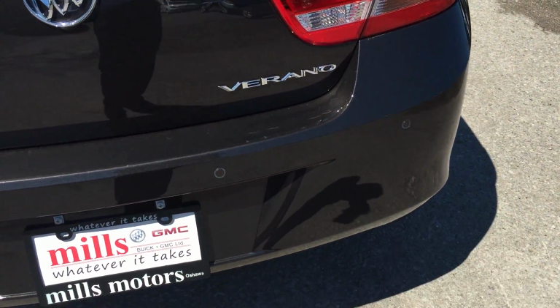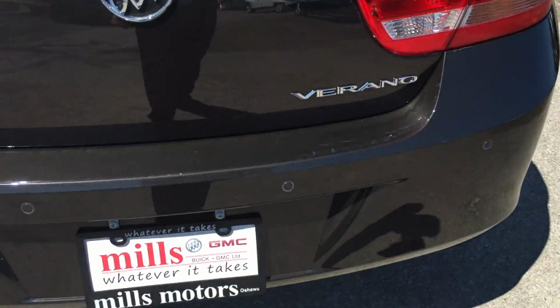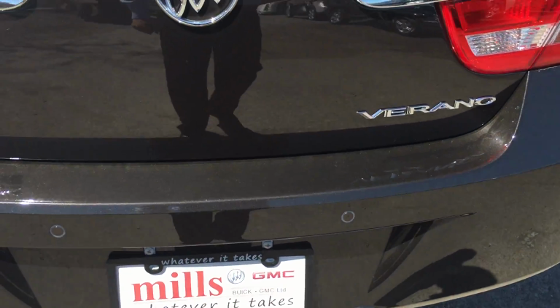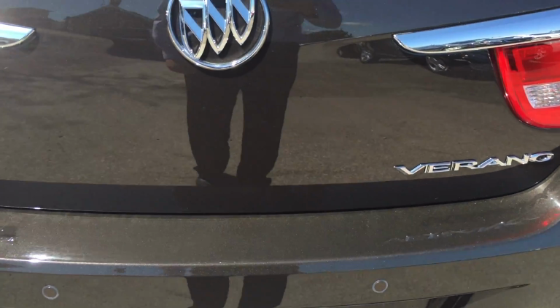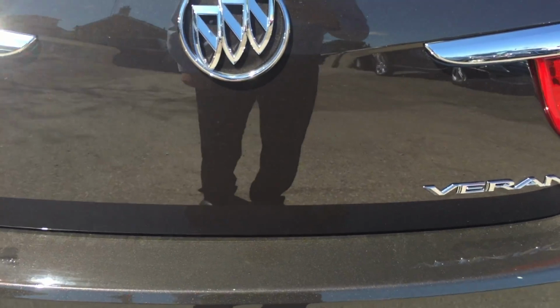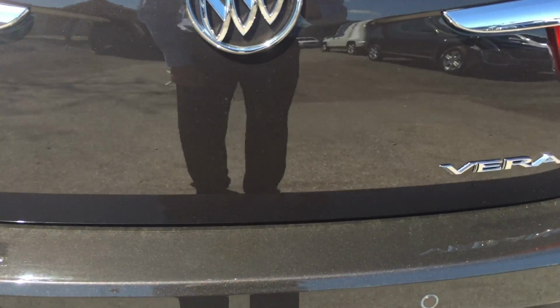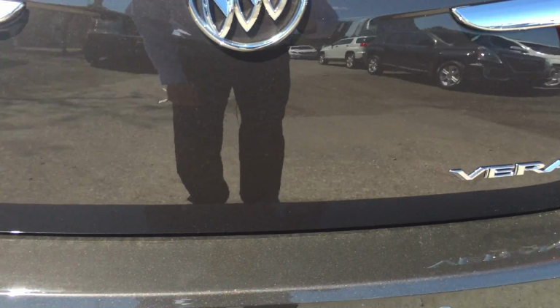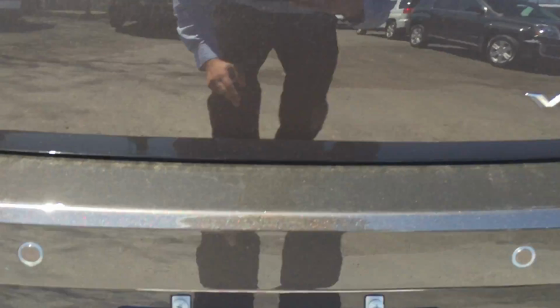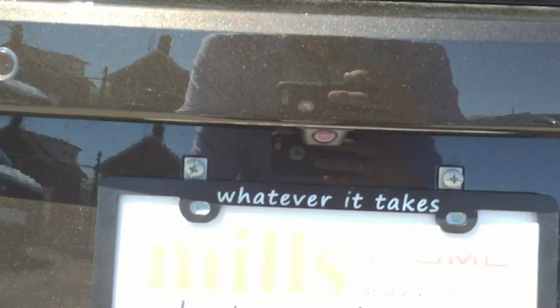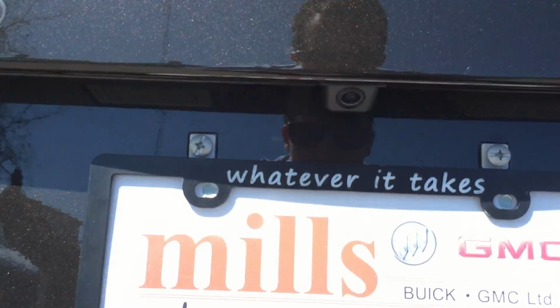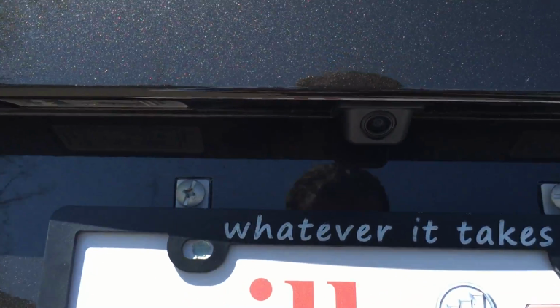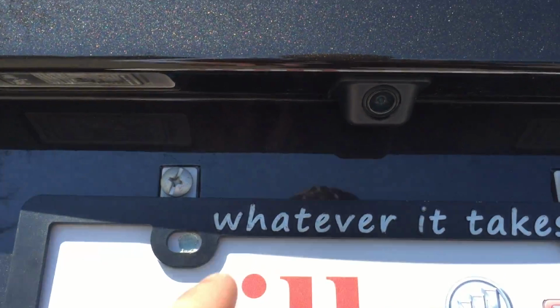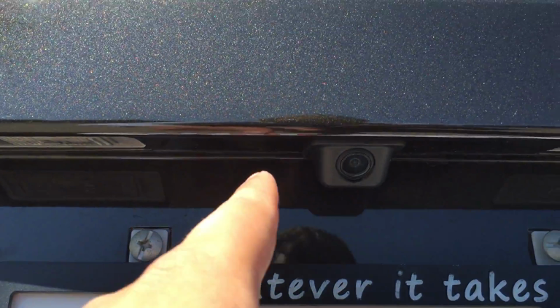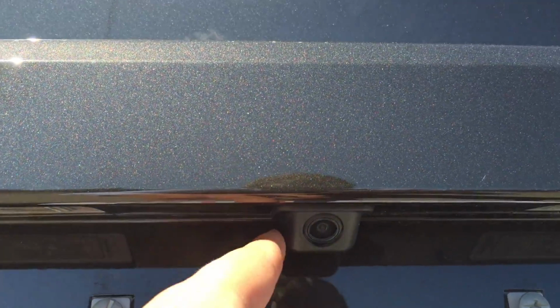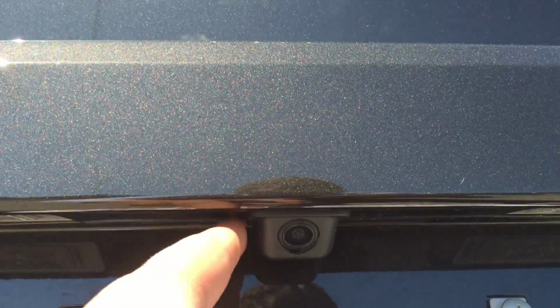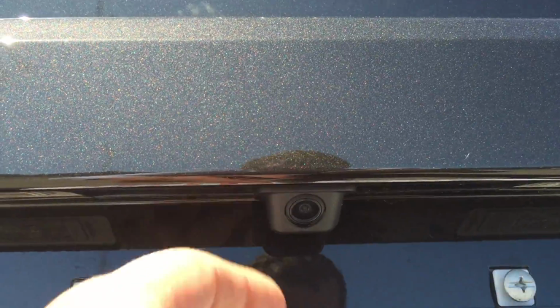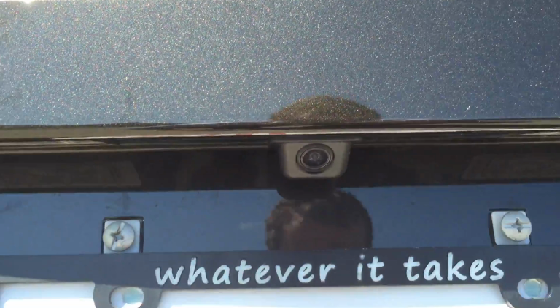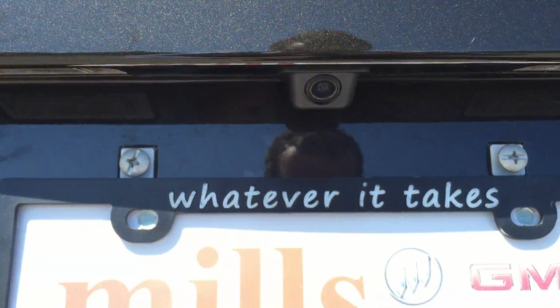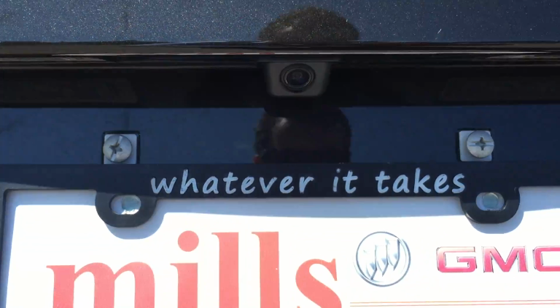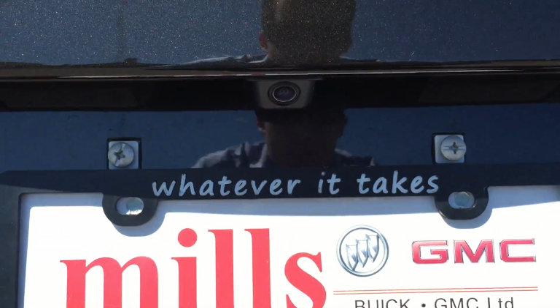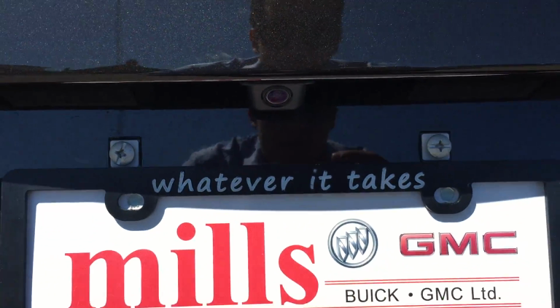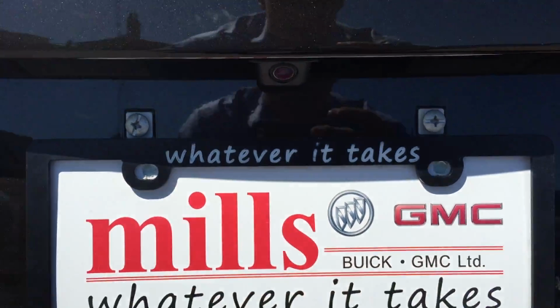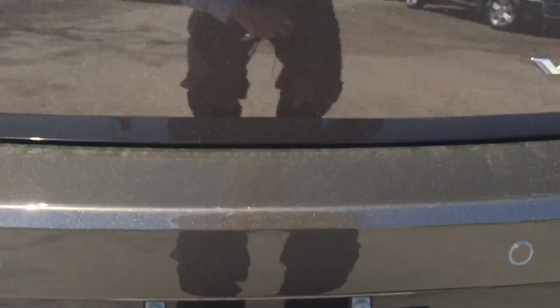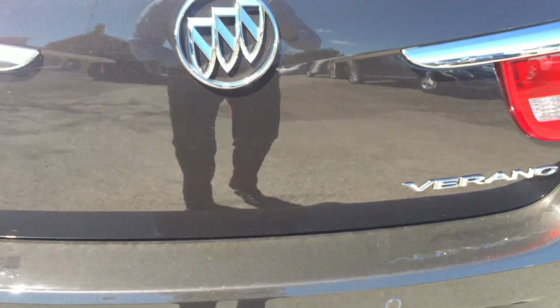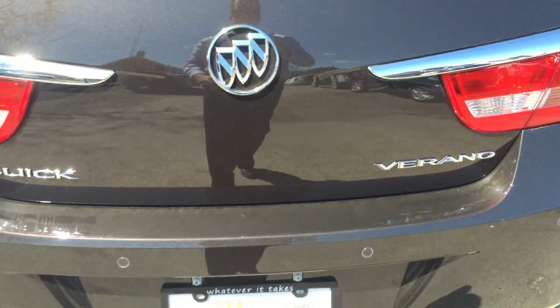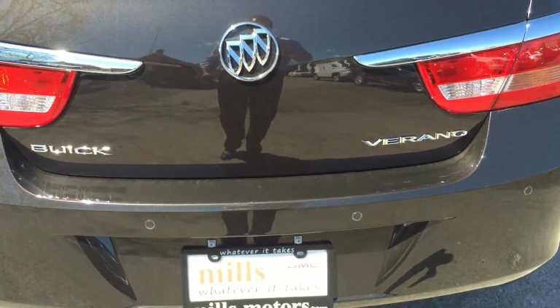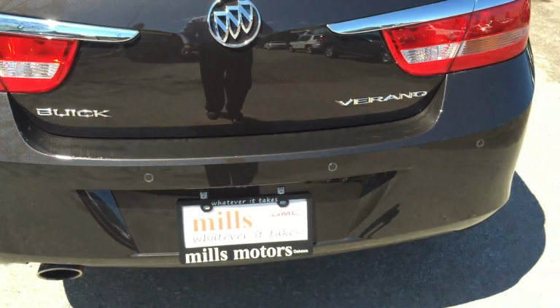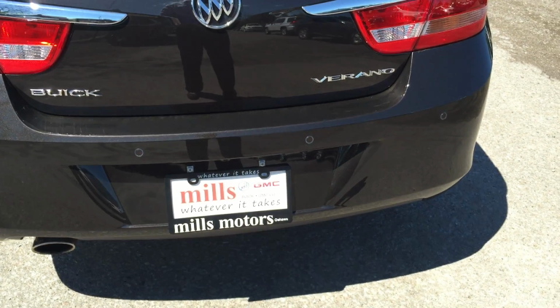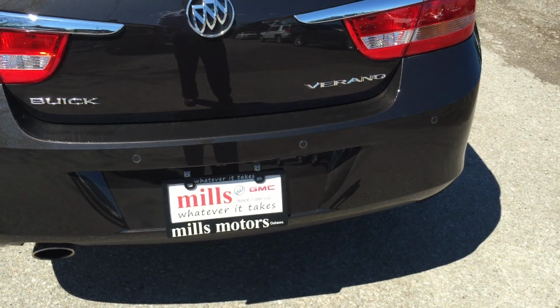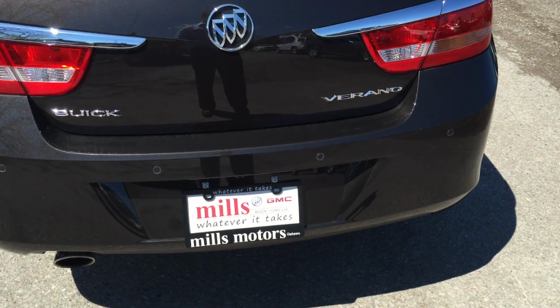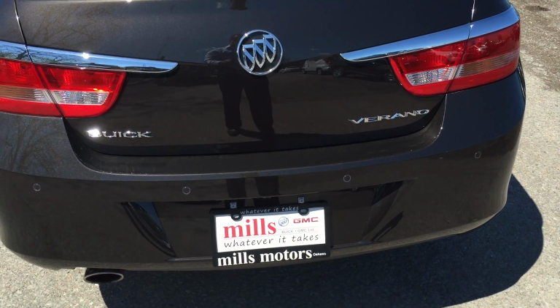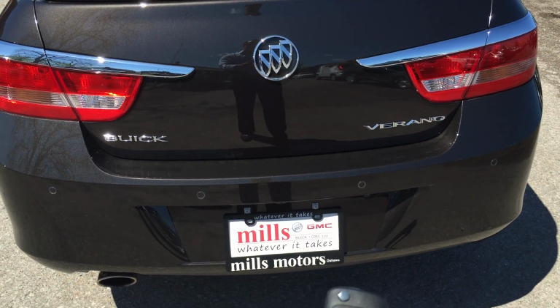Moving over to the passenger side, you do have a nice big glove box with quite a bit of room in there. On the passenger side door you also have powered windows, power lock and unlock, as well as that nice luxurious wood grain trim.